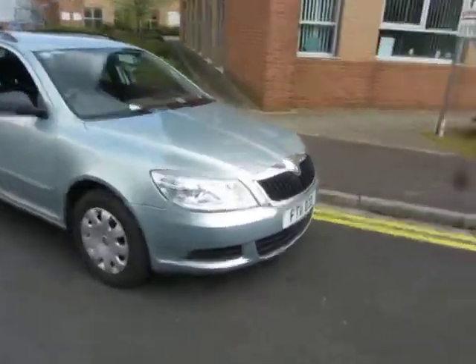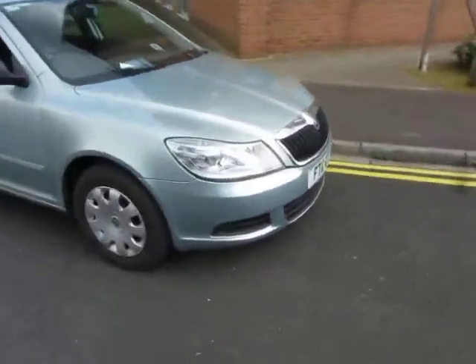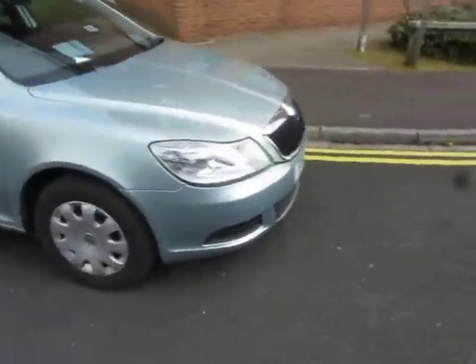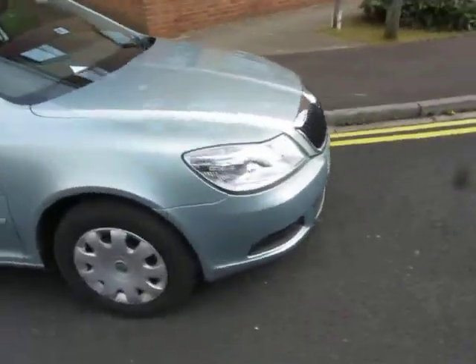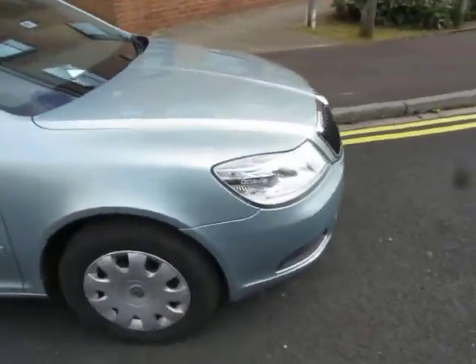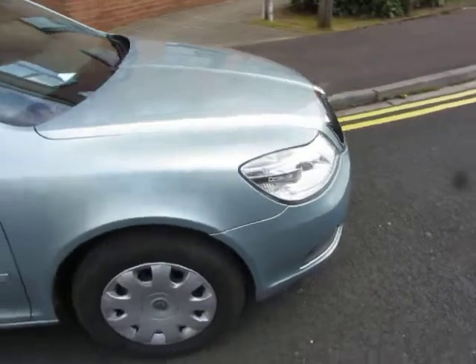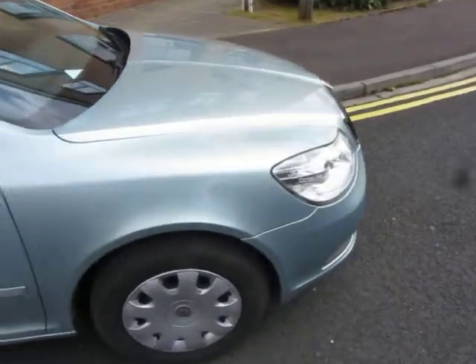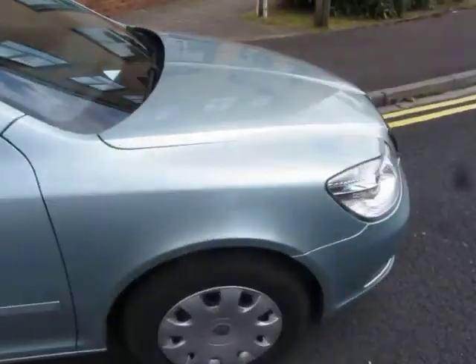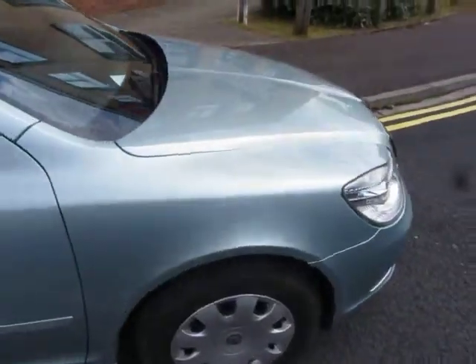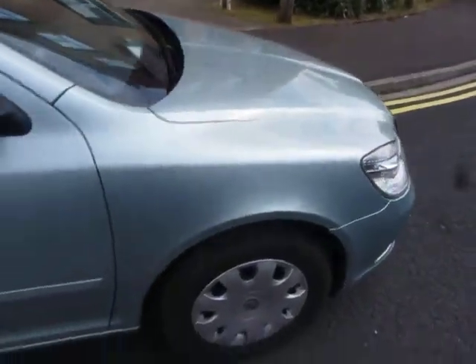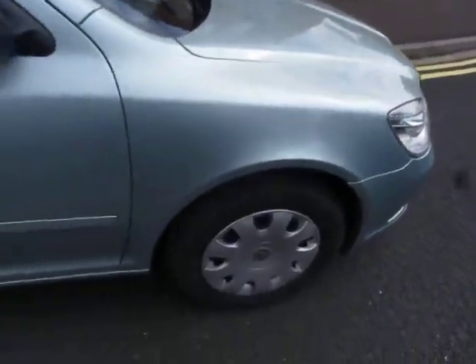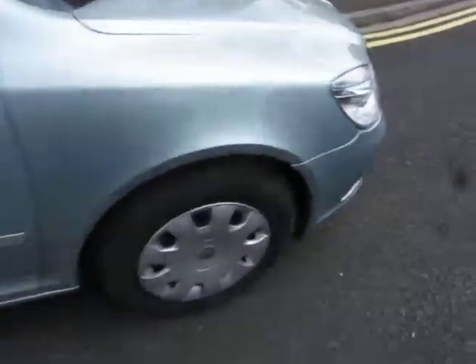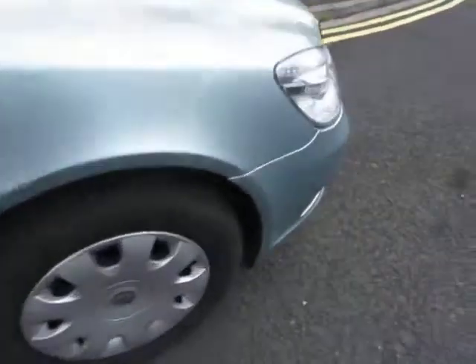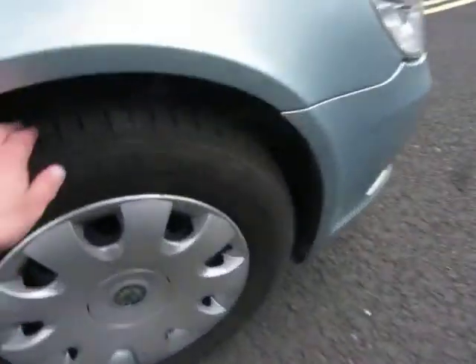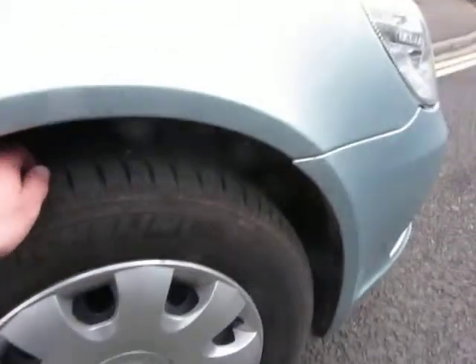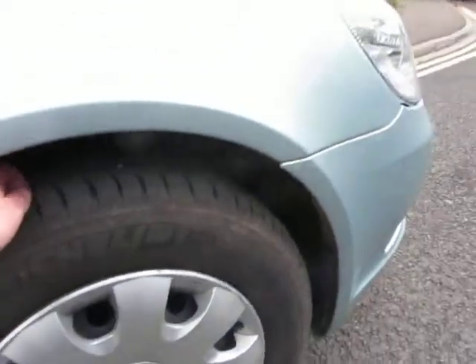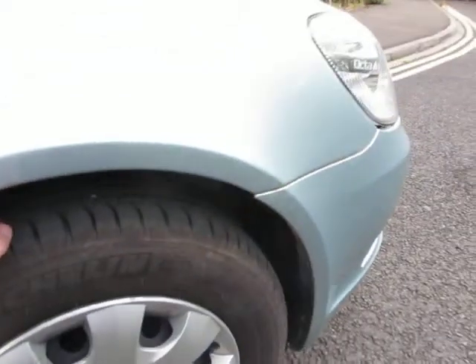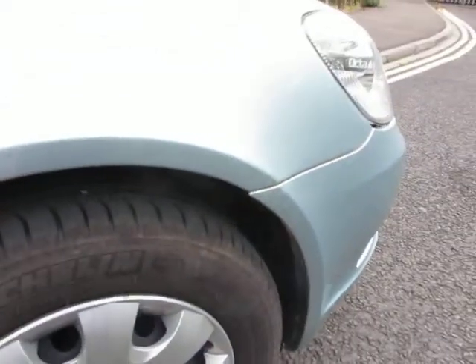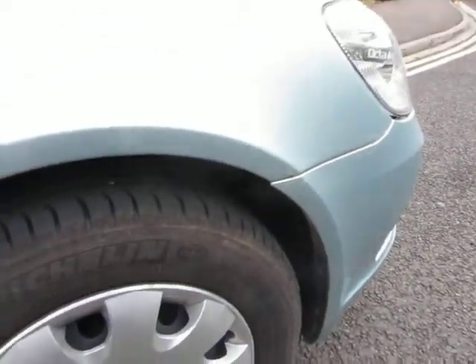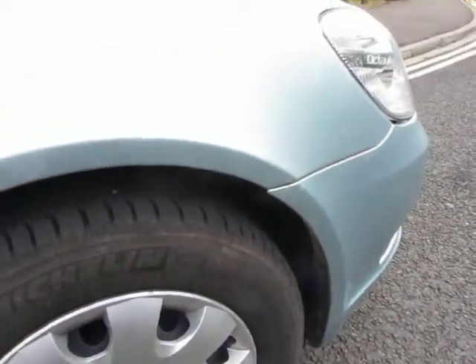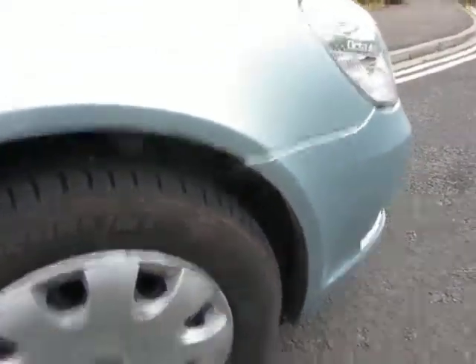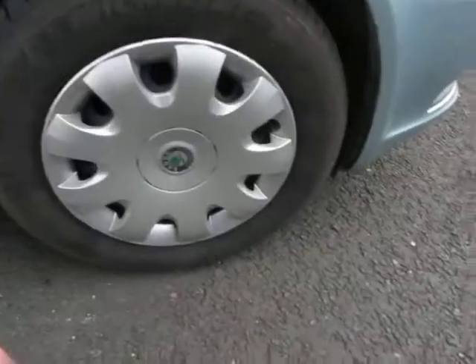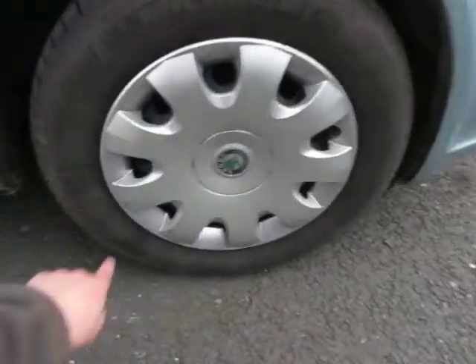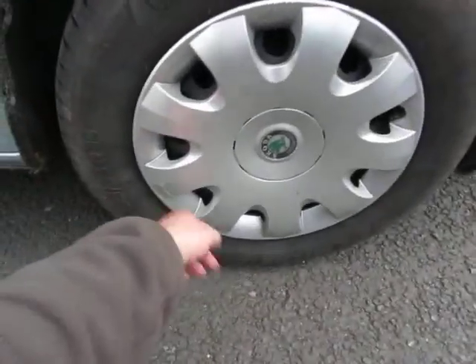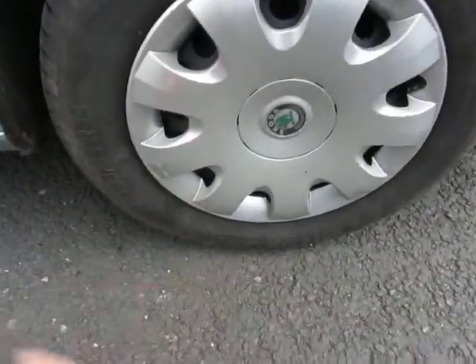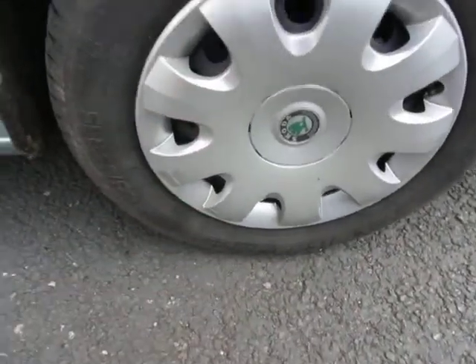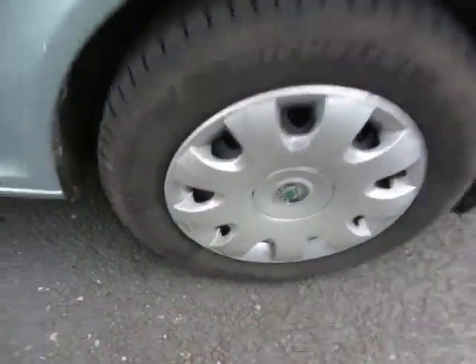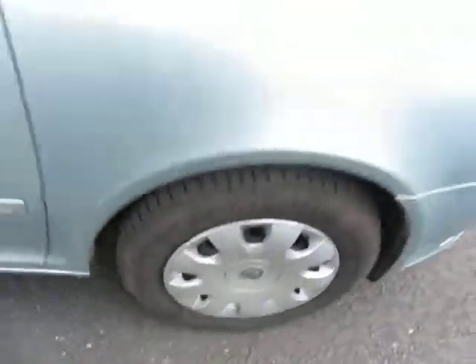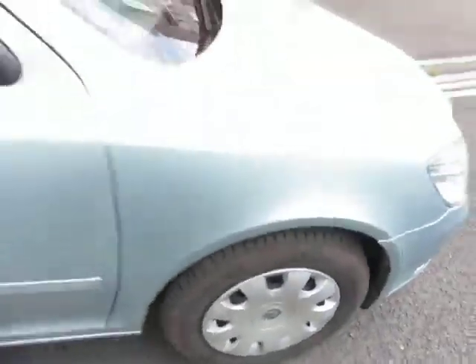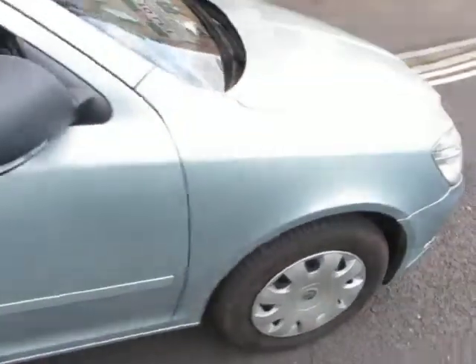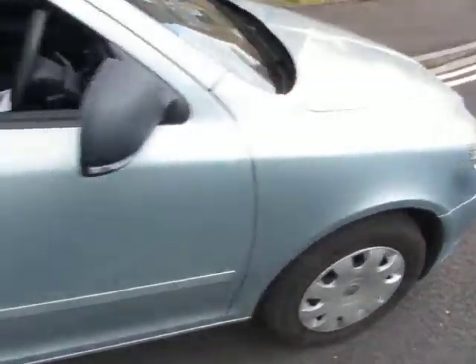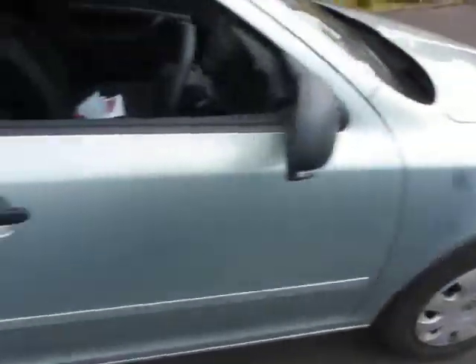The front wing is in order, no problems there. The tyres have got 45mm on them, and the wheel trims are just a bit scratched. The doors are okay.